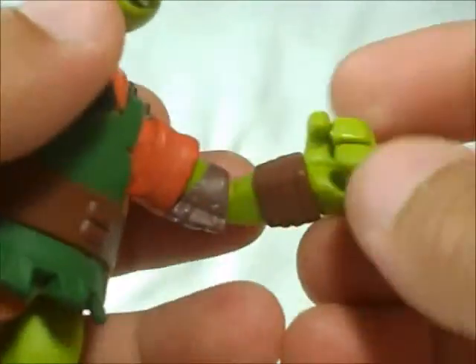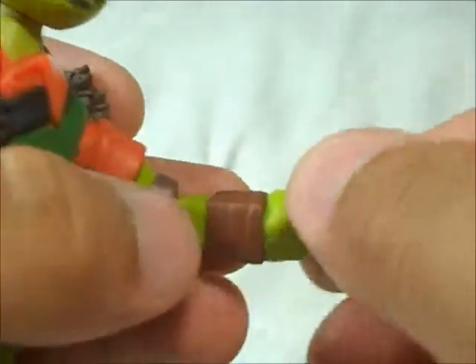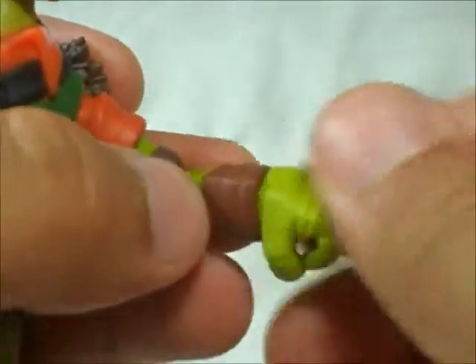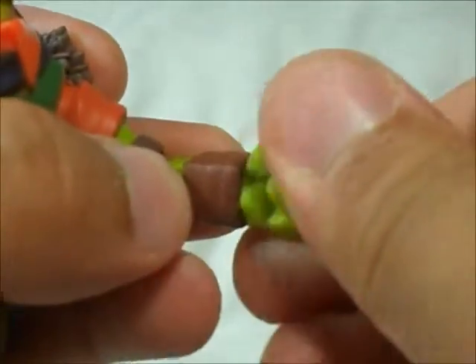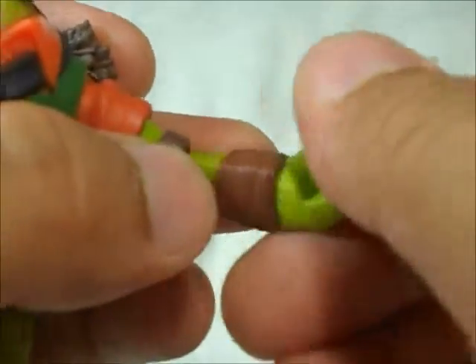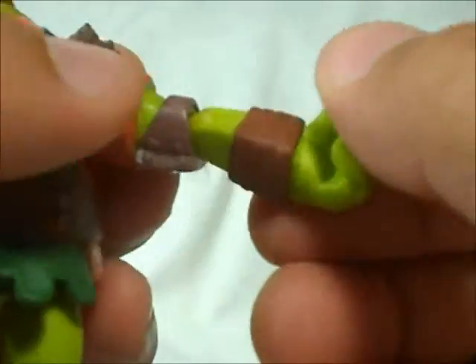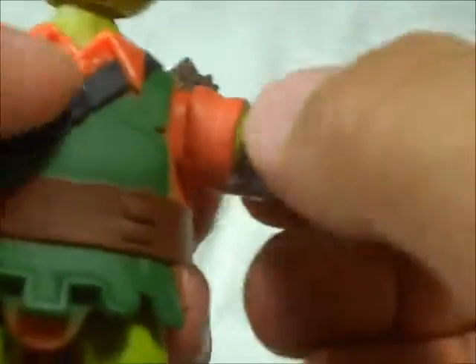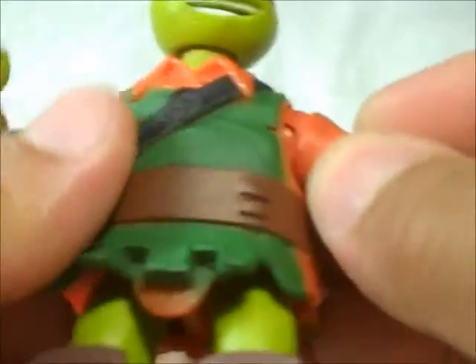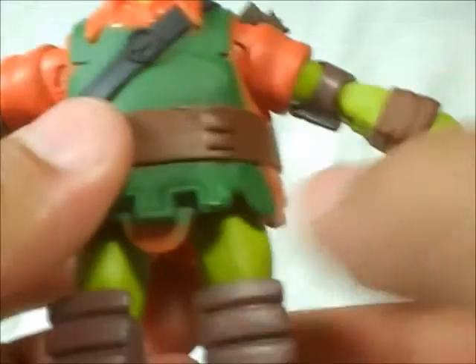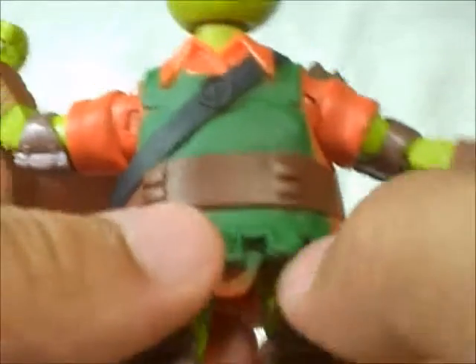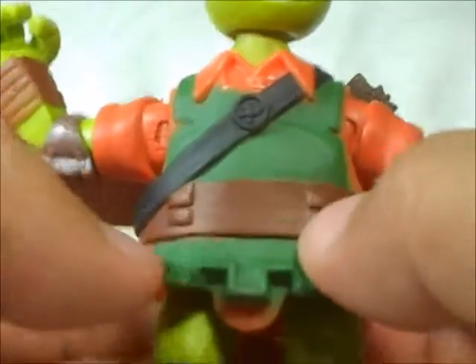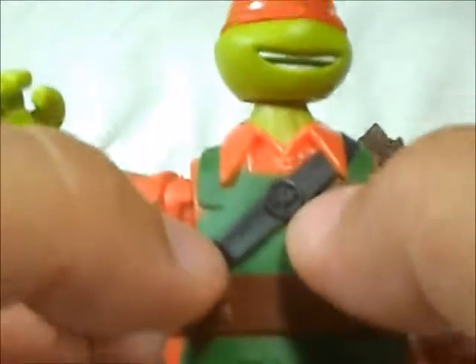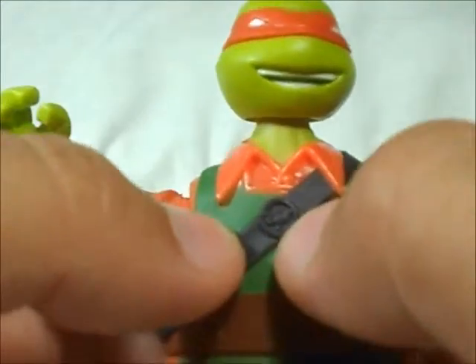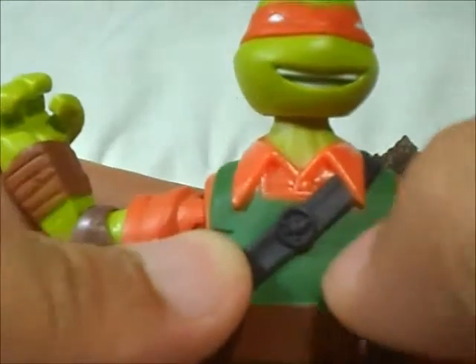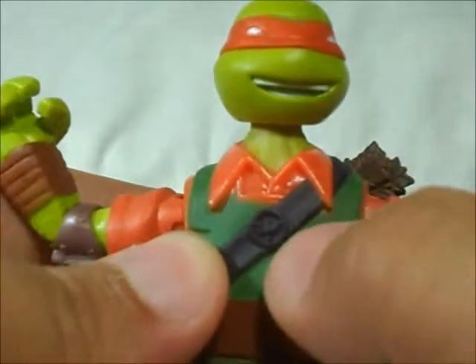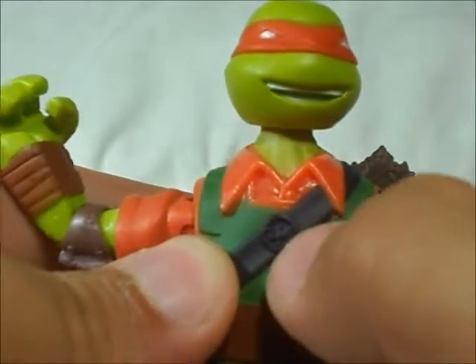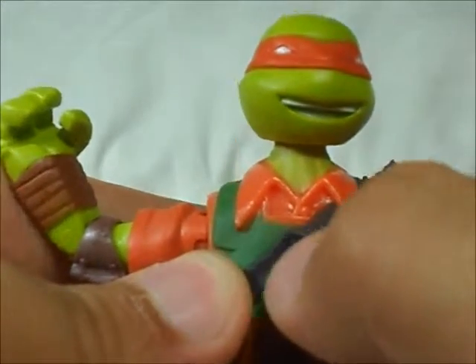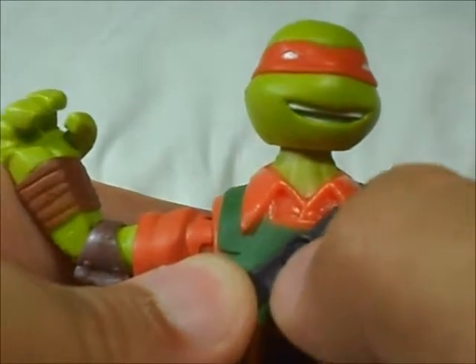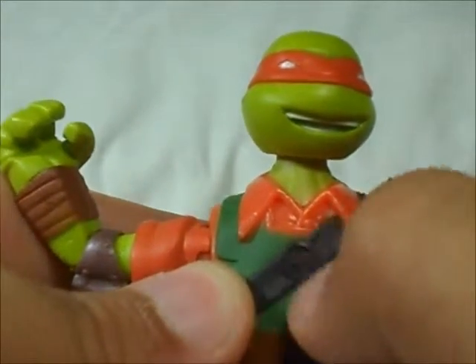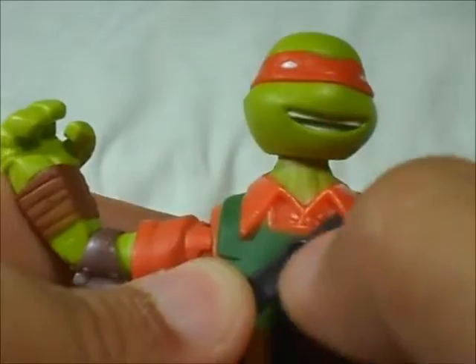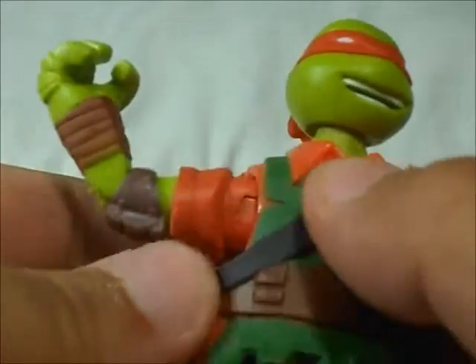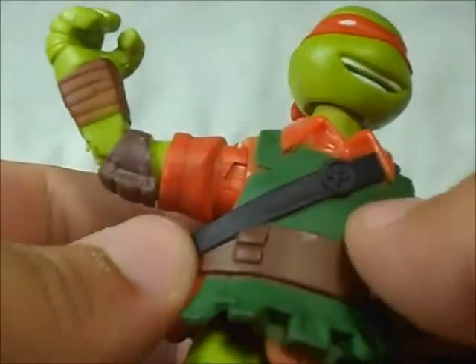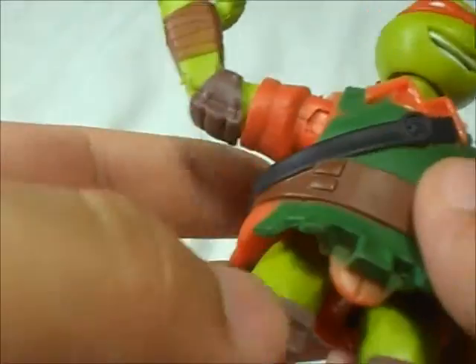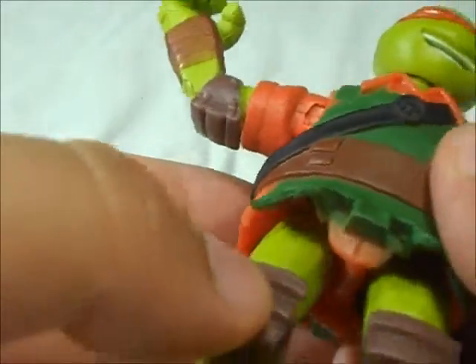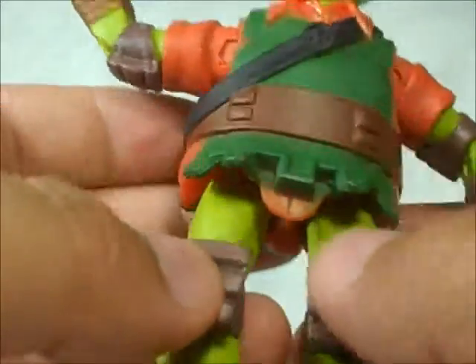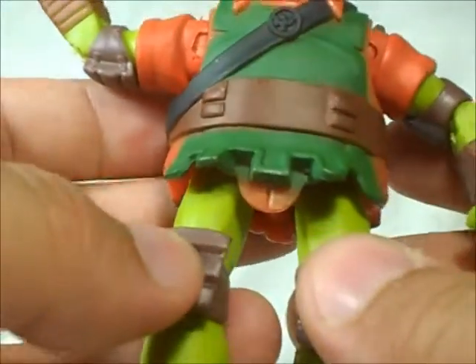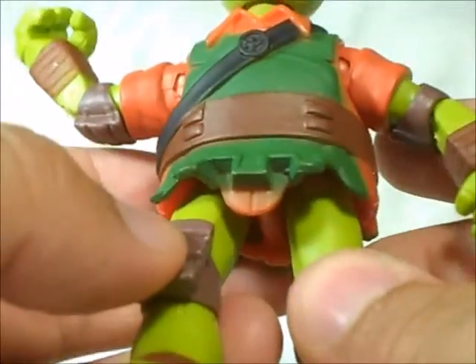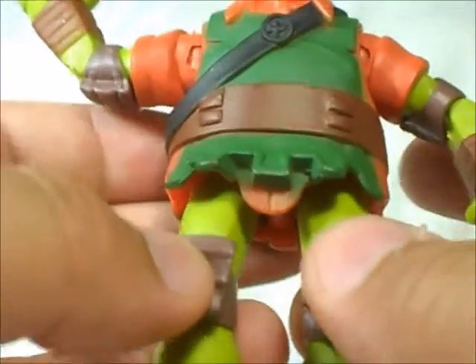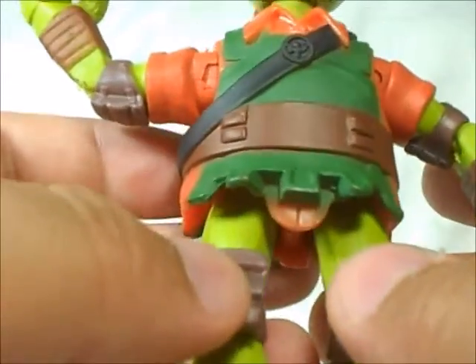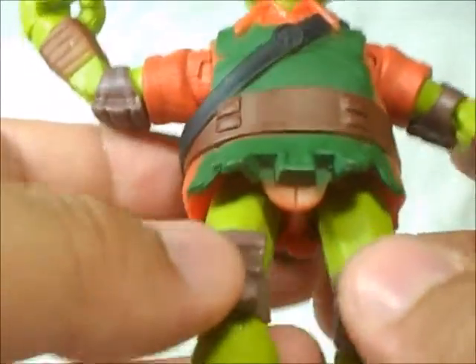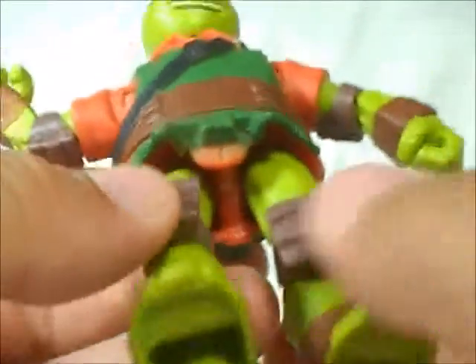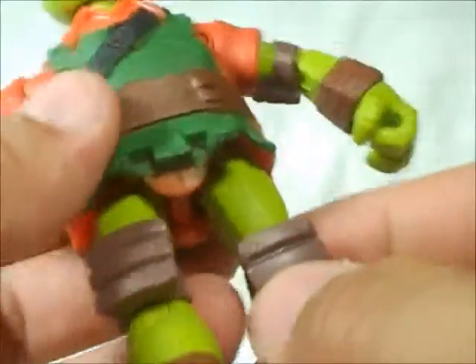The hand, you can rotate it 360 degrees. One other thing: on the actual picture, this part here is painted and it's not painted on this figure, so it's kind of sucky. But that's cool.